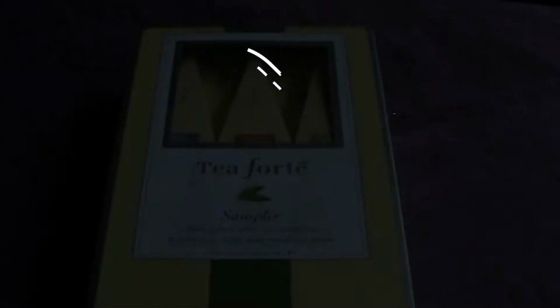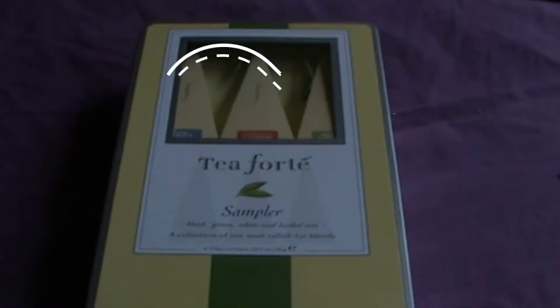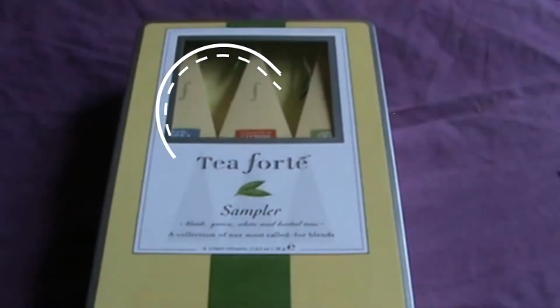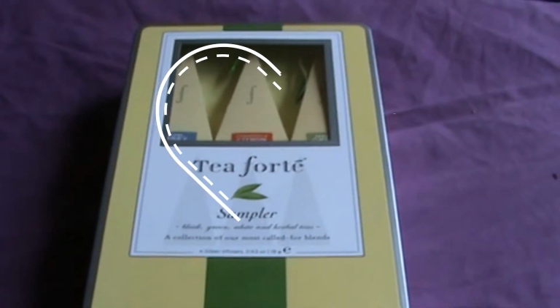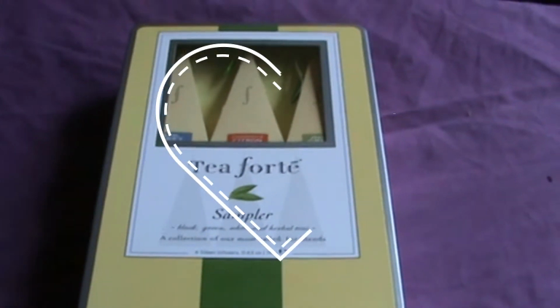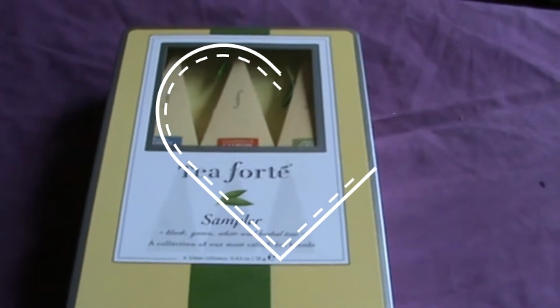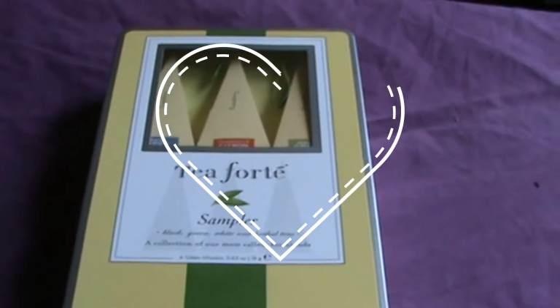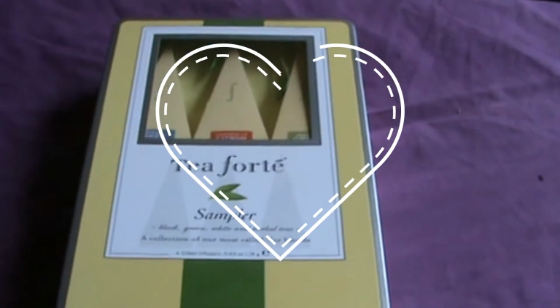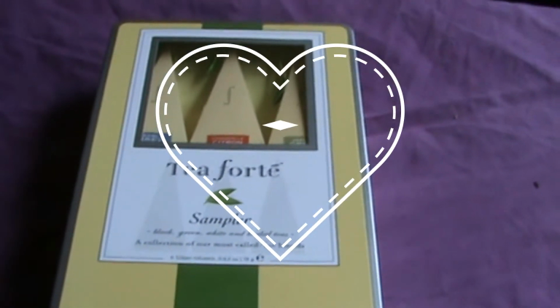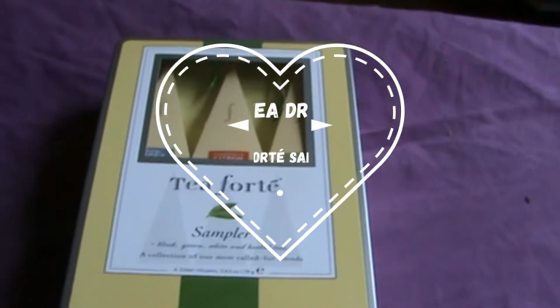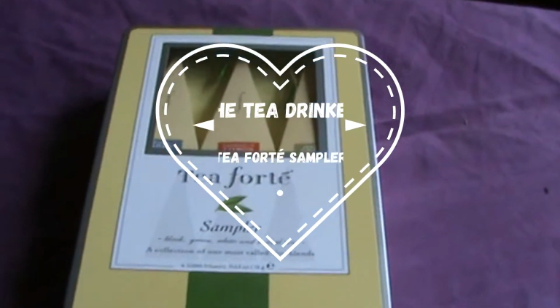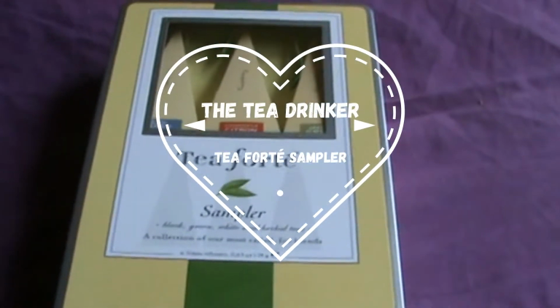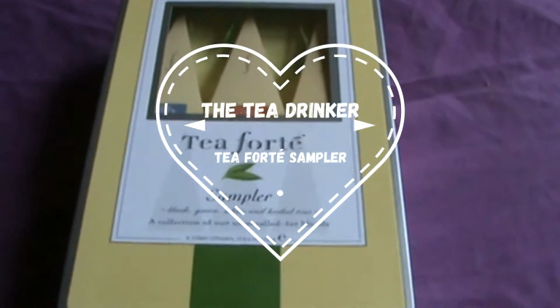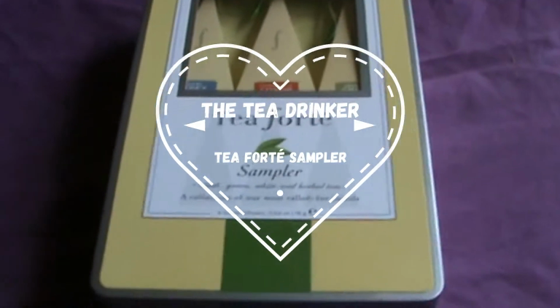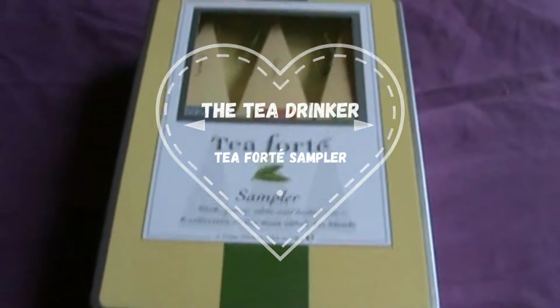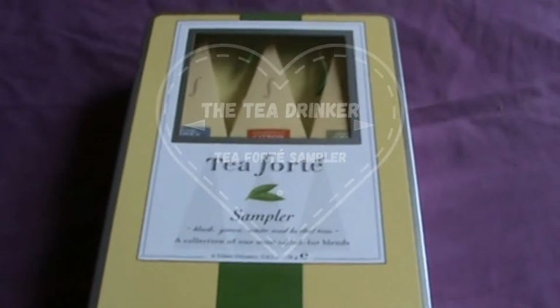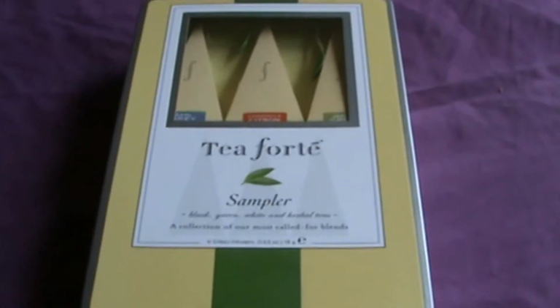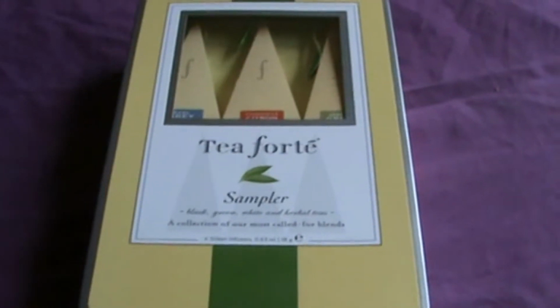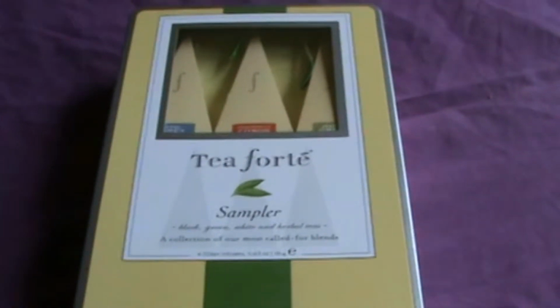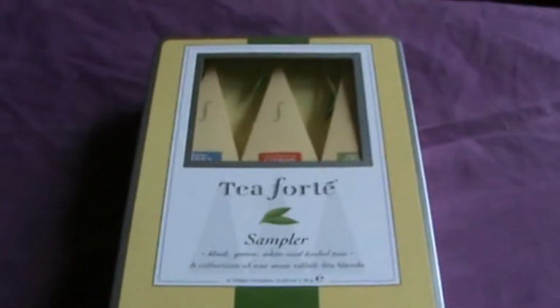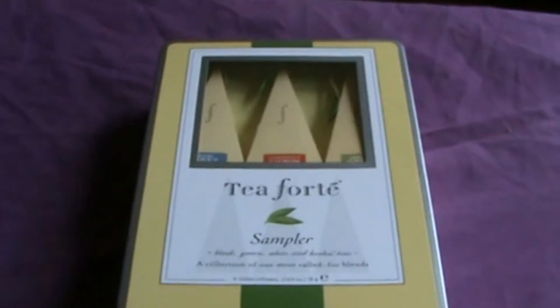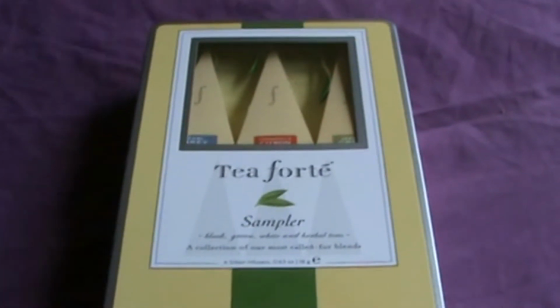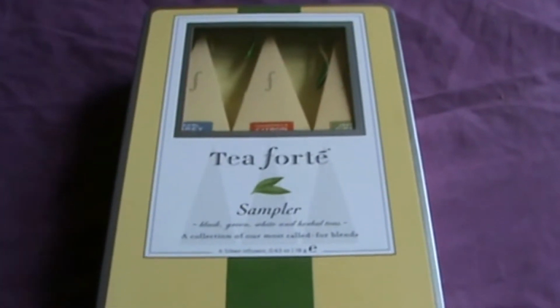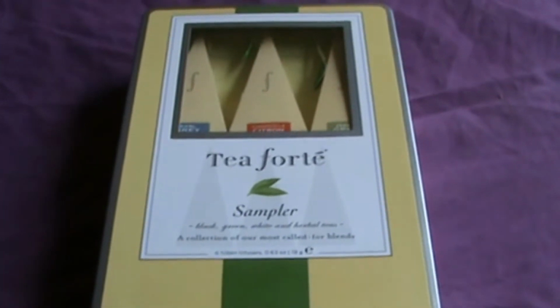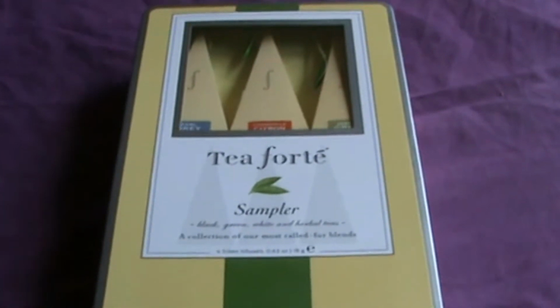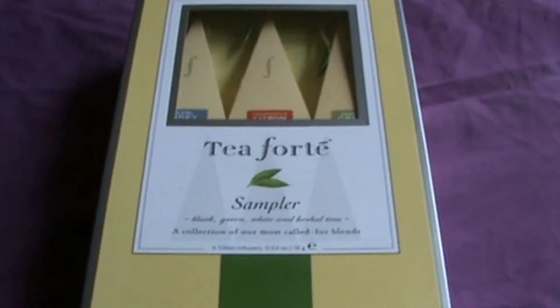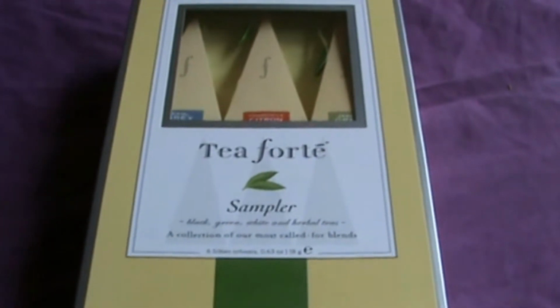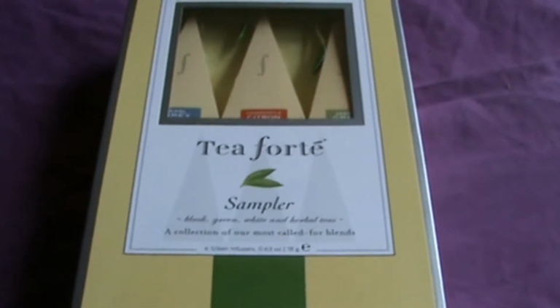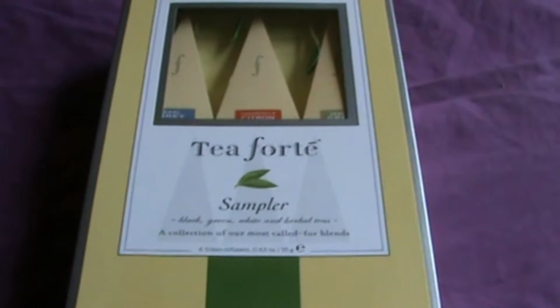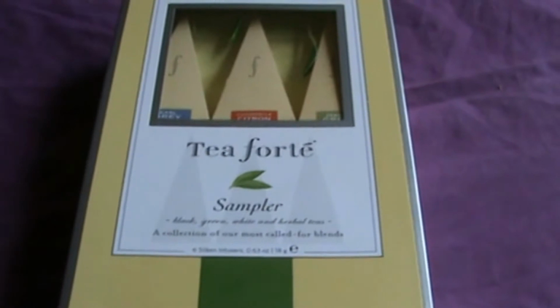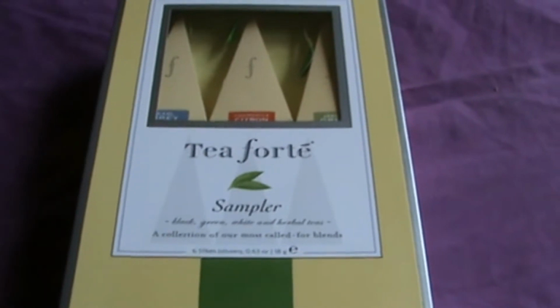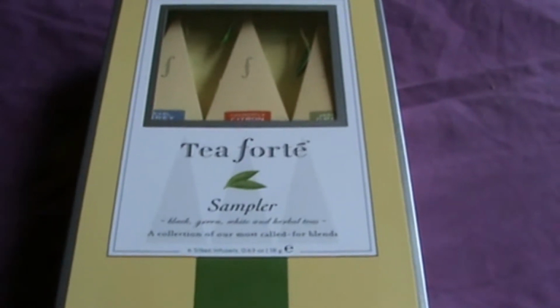Hello, my name is Sudna Monarch and welcome to another episode of The Tea Drinker. In this episode we're going to have a look at a Tea Forte sample pack.